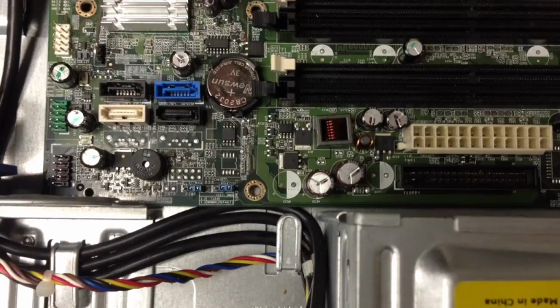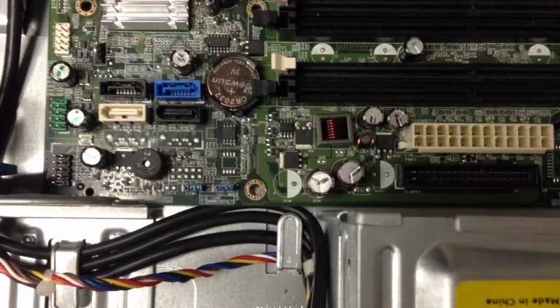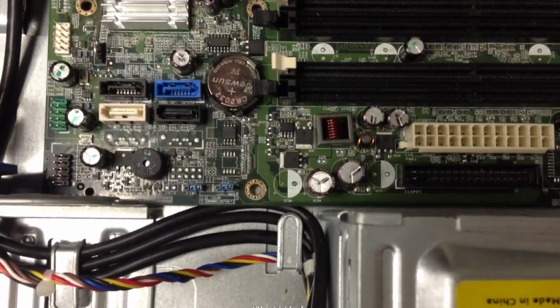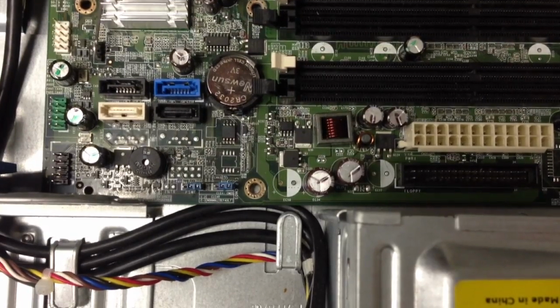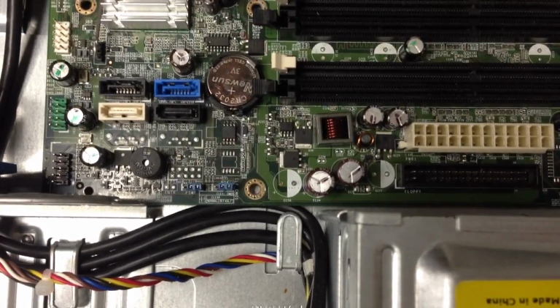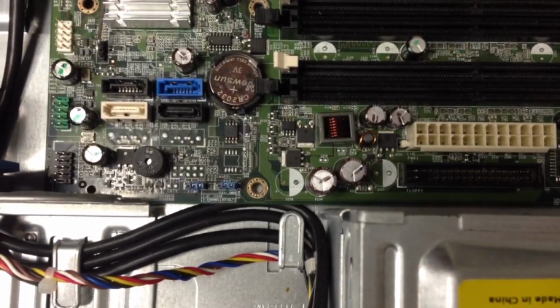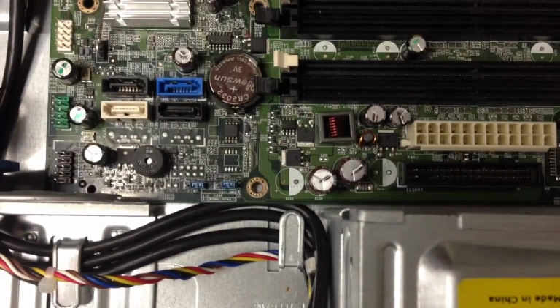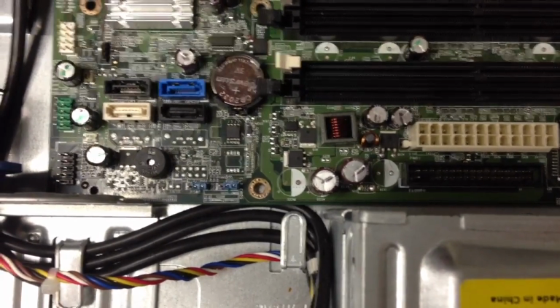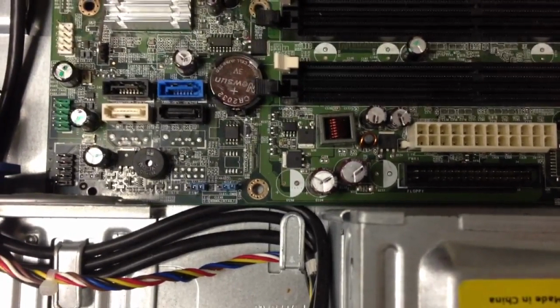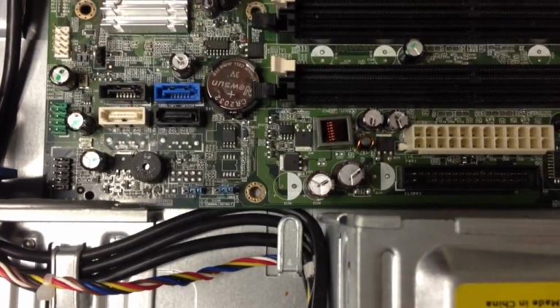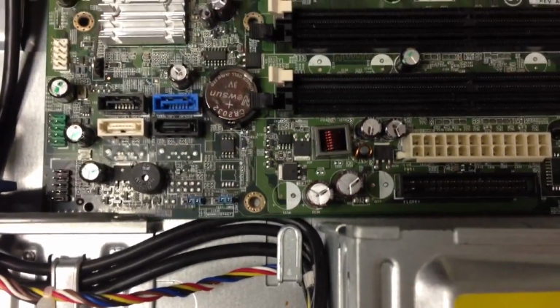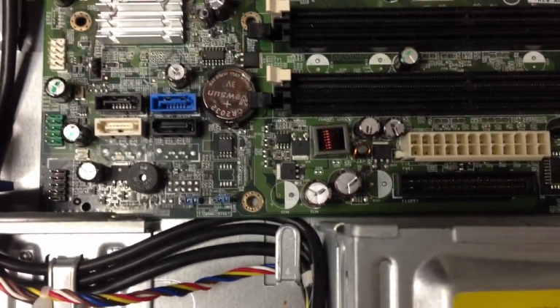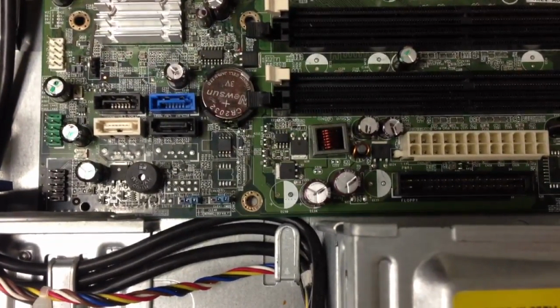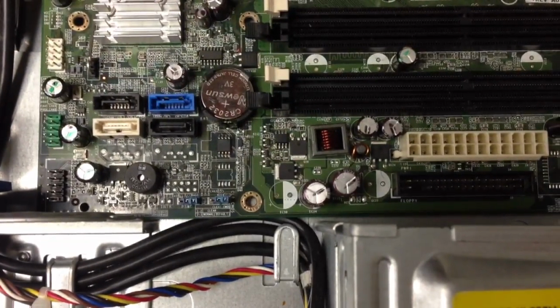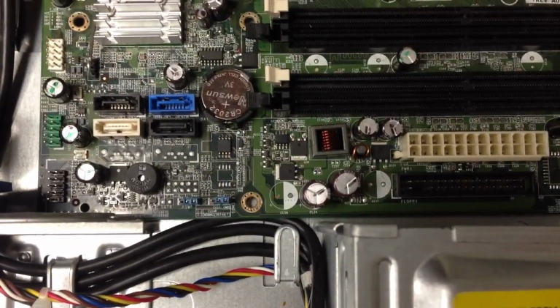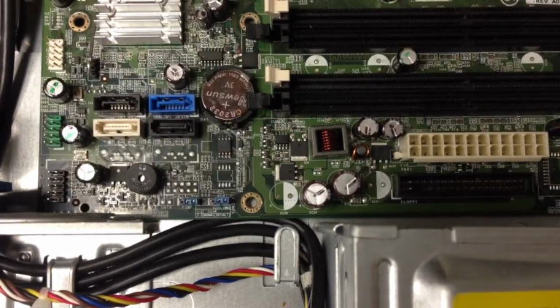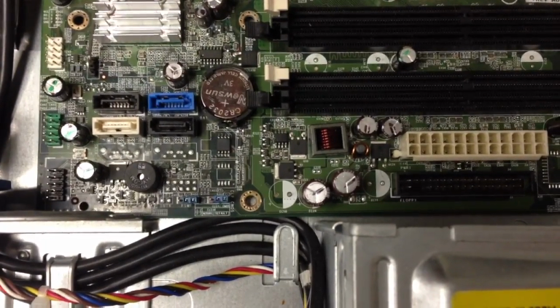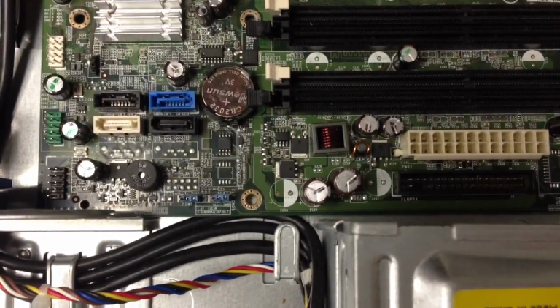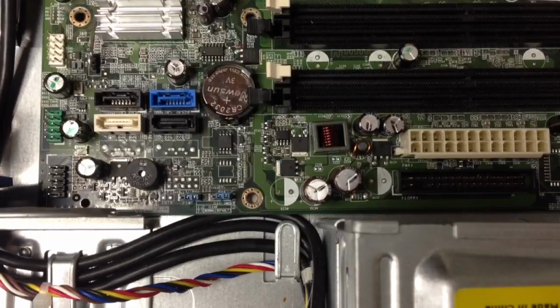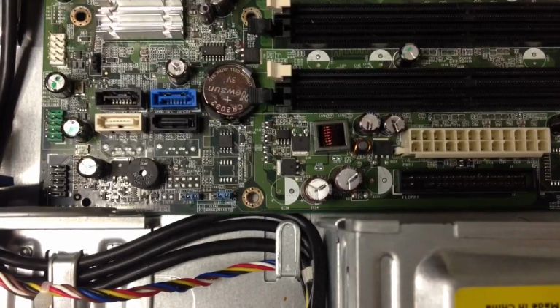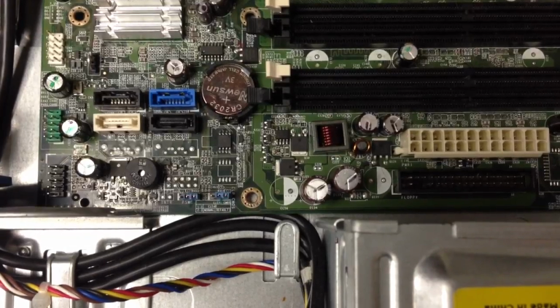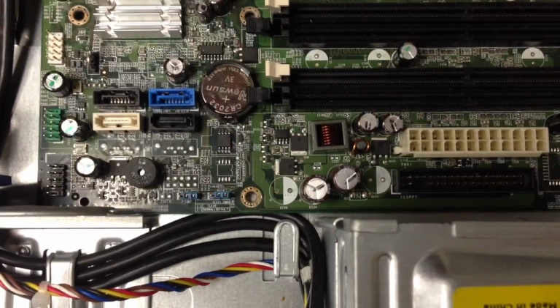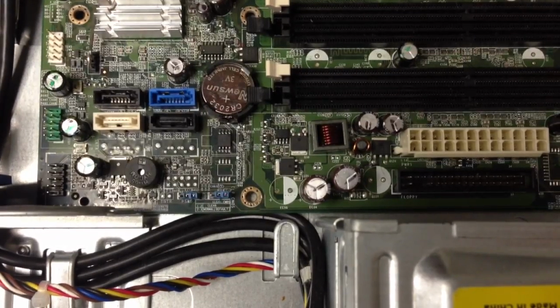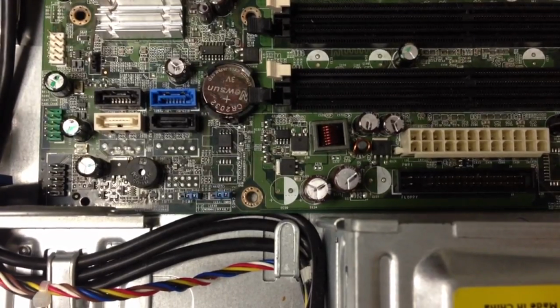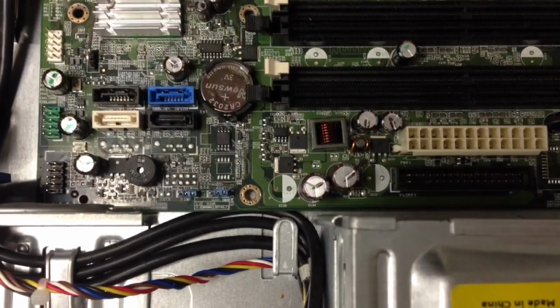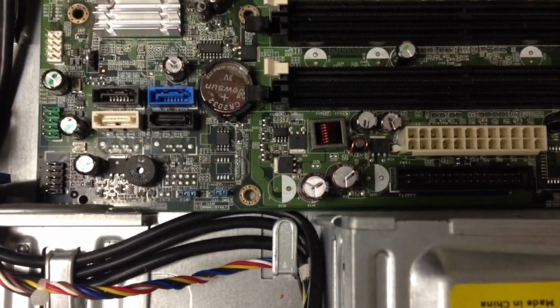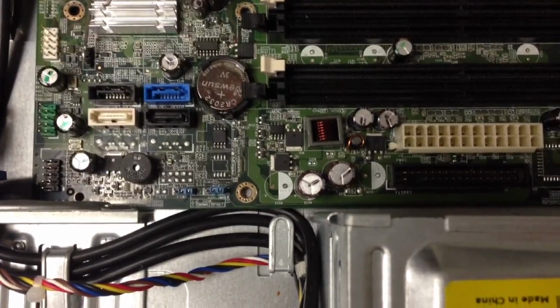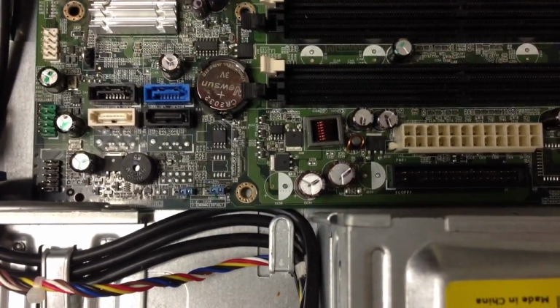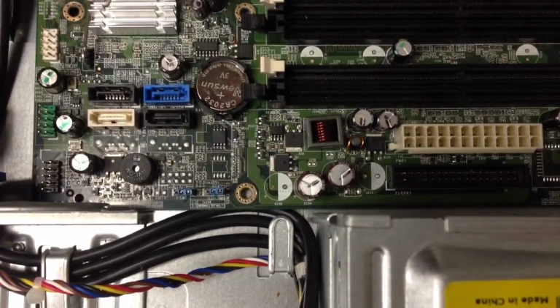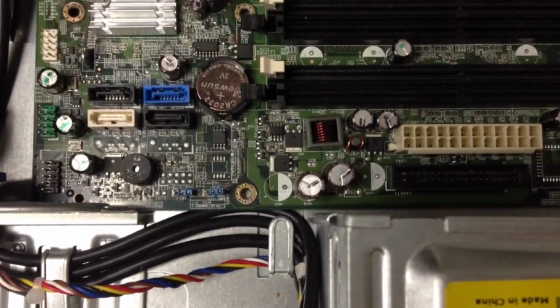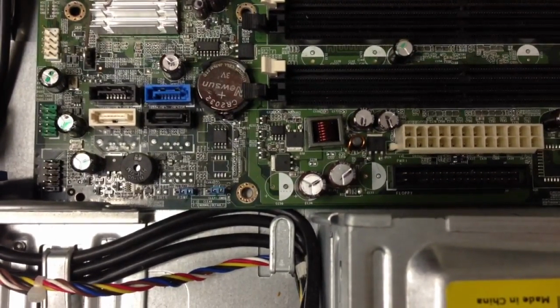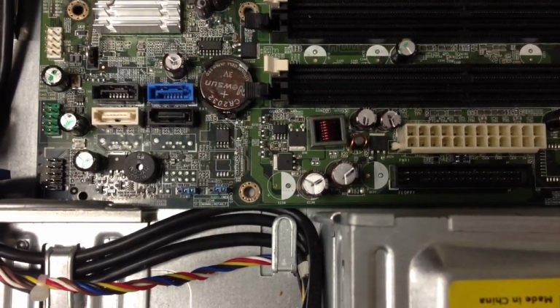Thanks for tuning in to R&B Computer Repair. Today we're going to be talking about adjustment of capacitors and replacement. A lot of people aren't too familiar with this process, so we're going to make it nice and quick and easy.